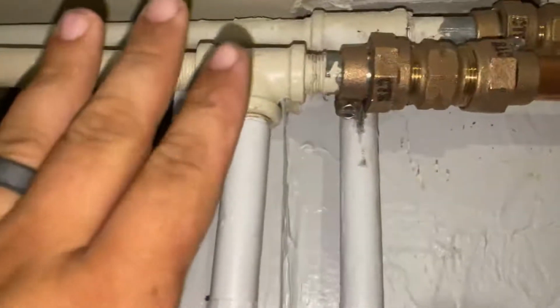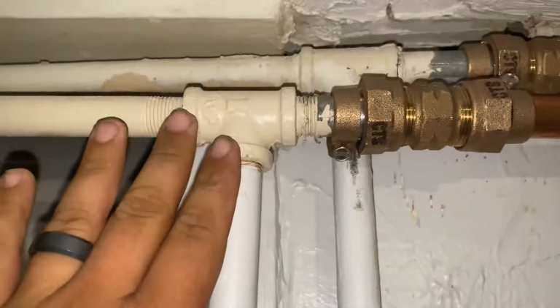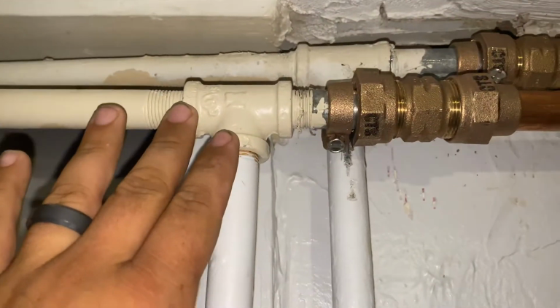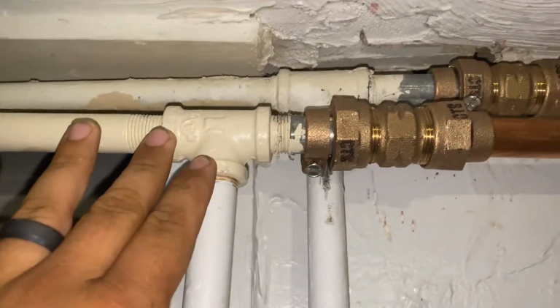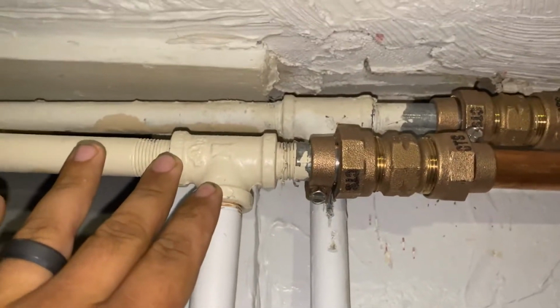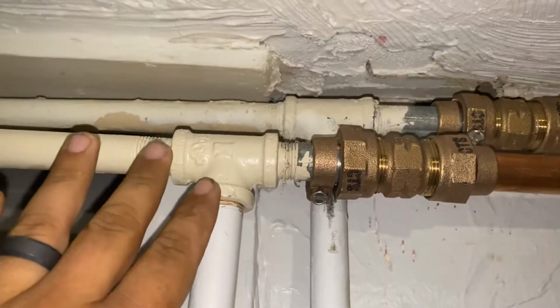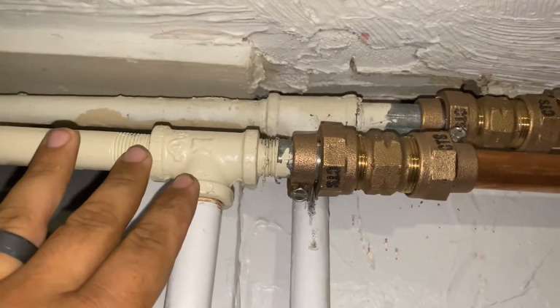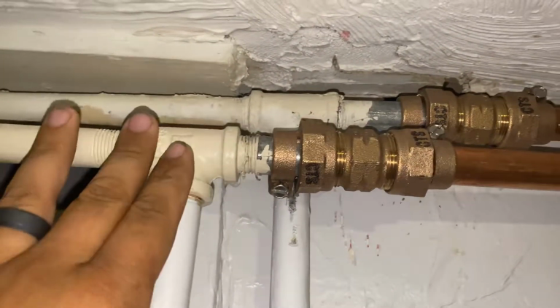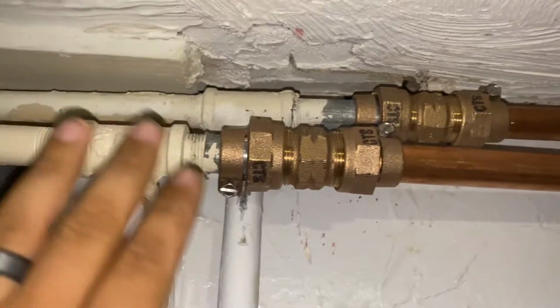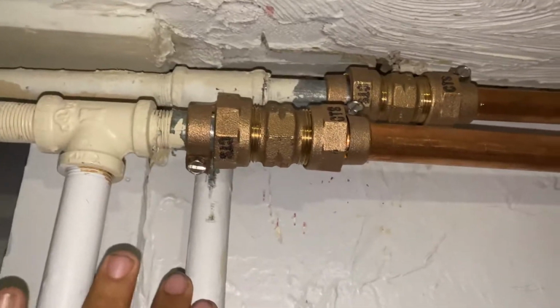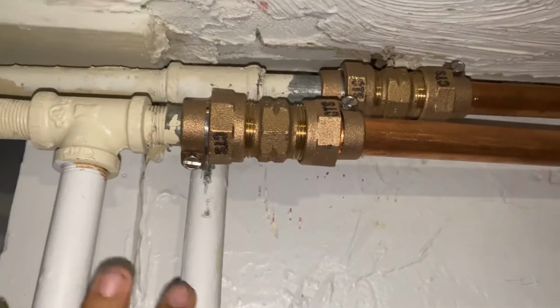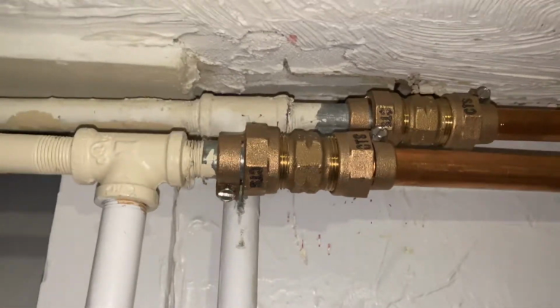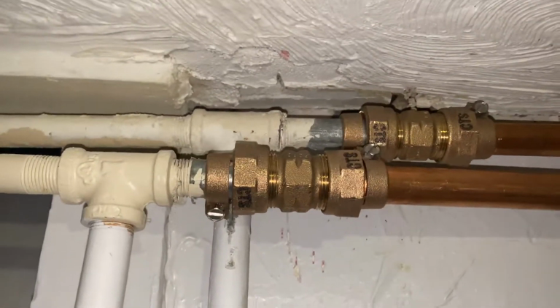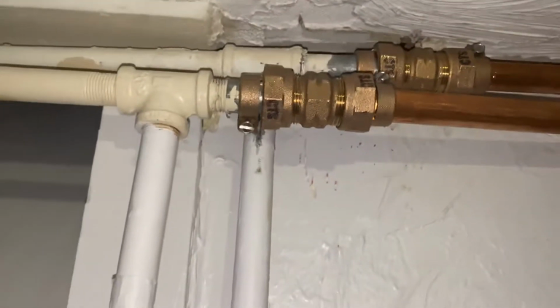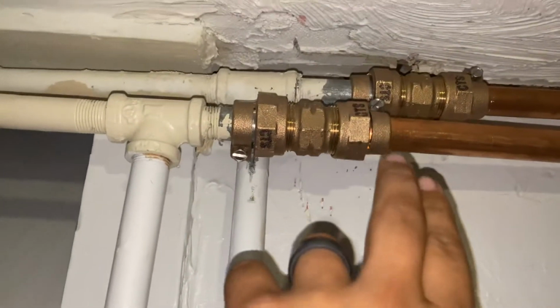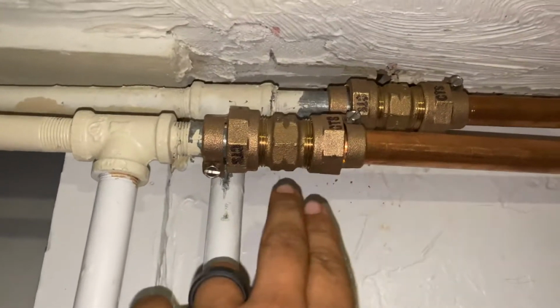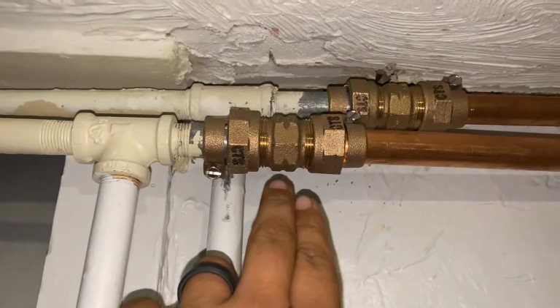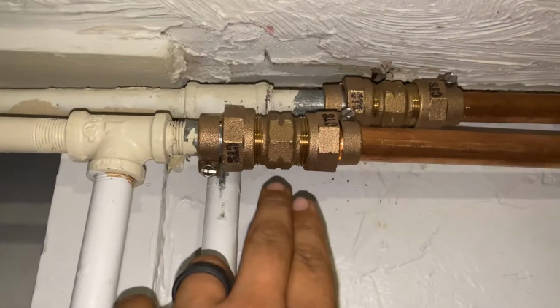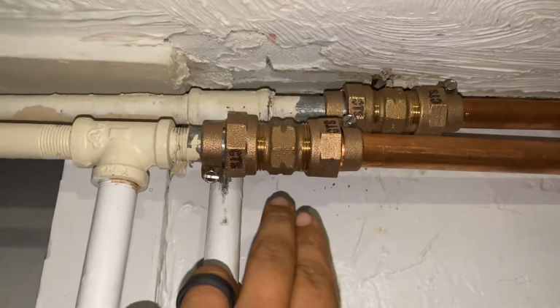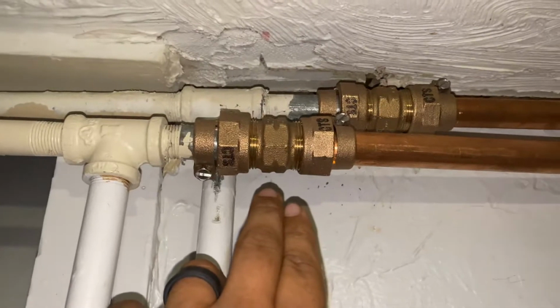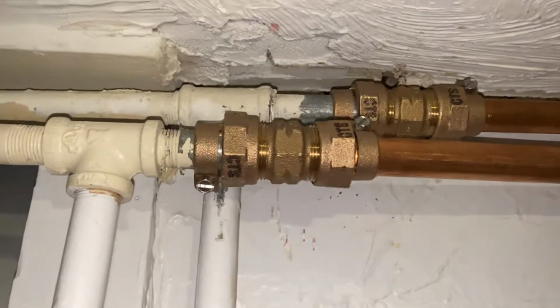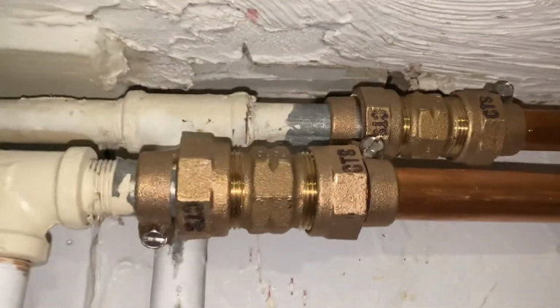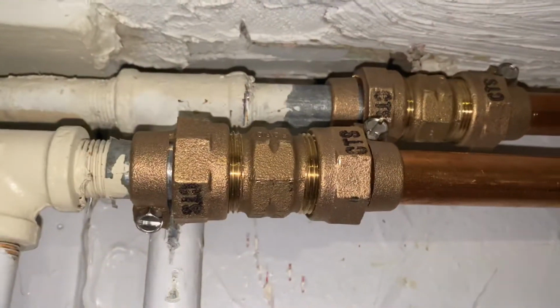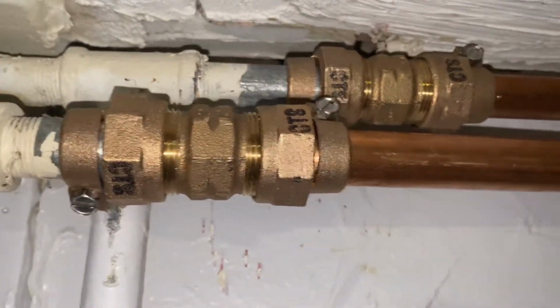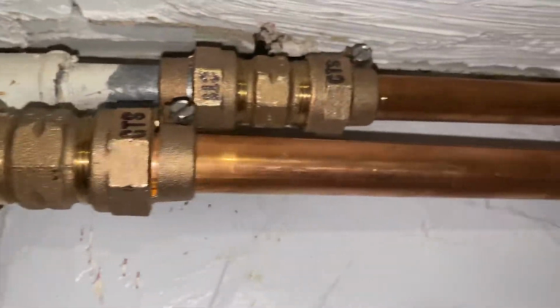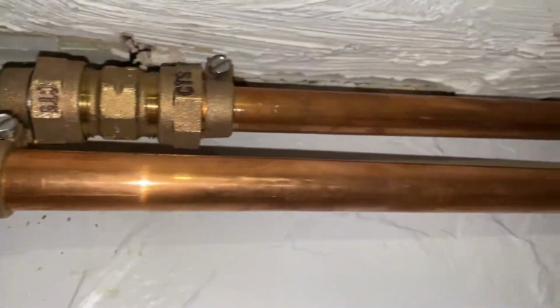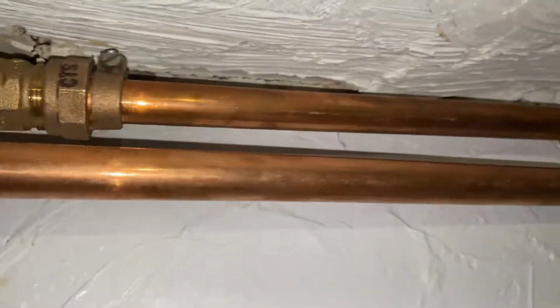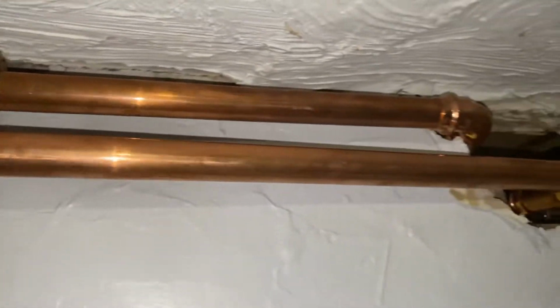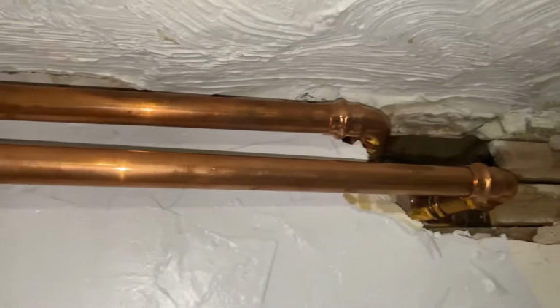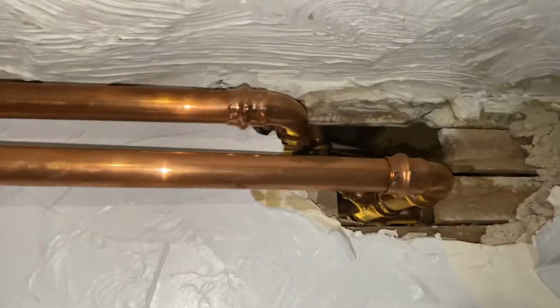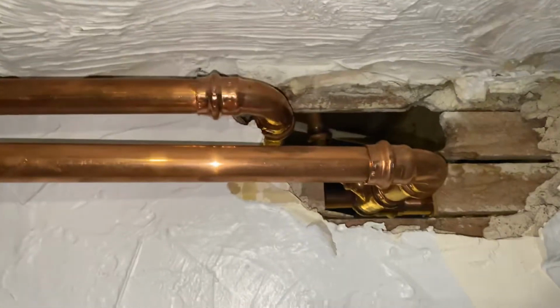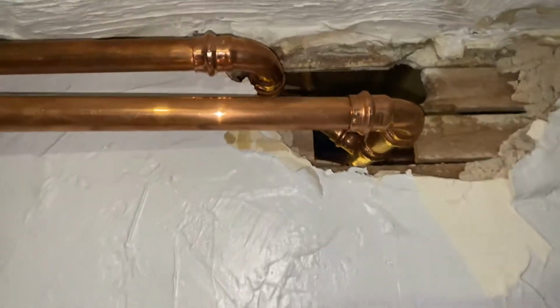This is the old galvanized piping — this is the hot side, the cold side. We got the proper transitional coupling, a forward fitting, transitioning into copper. It goes through the wall there.